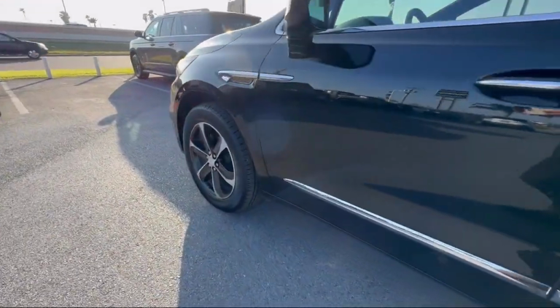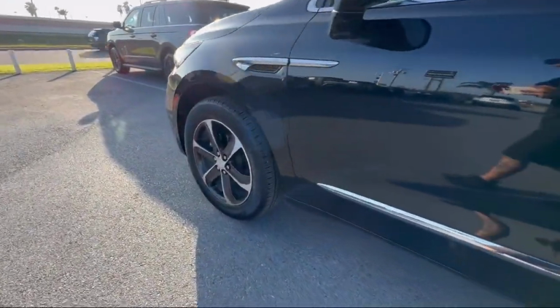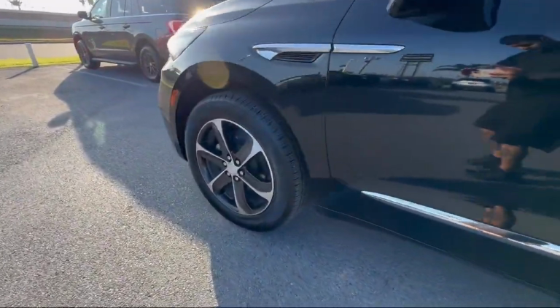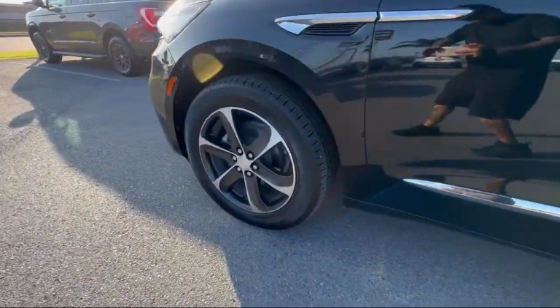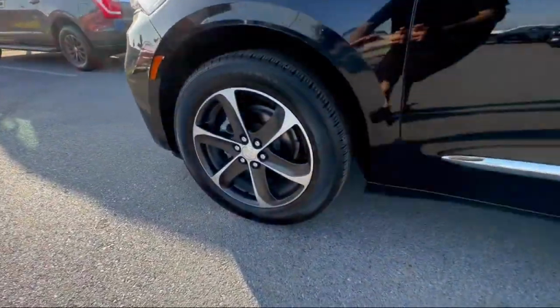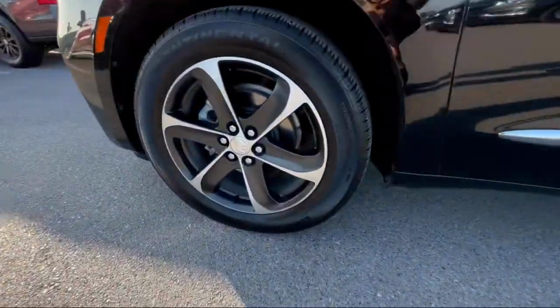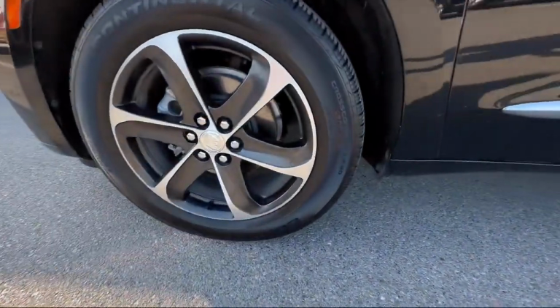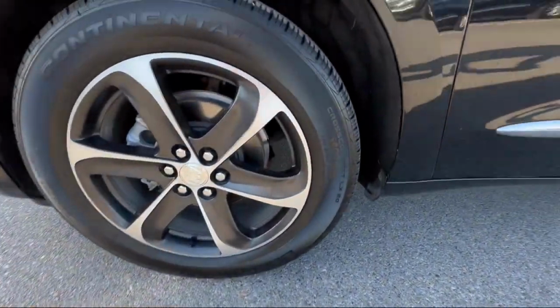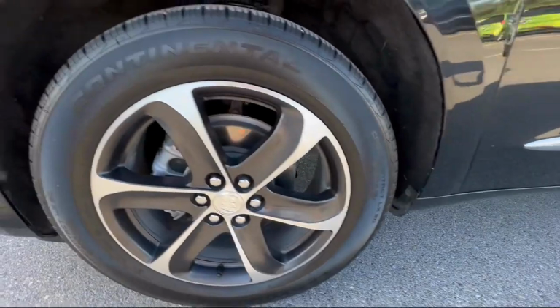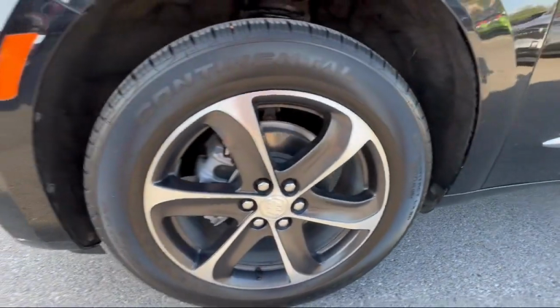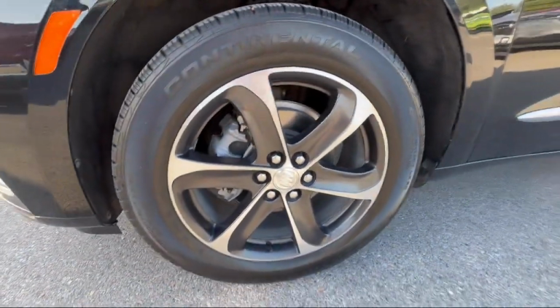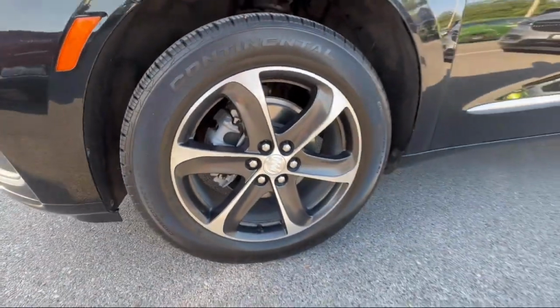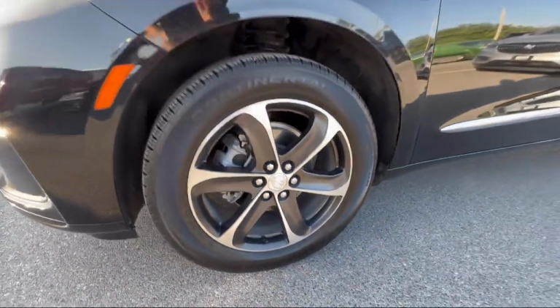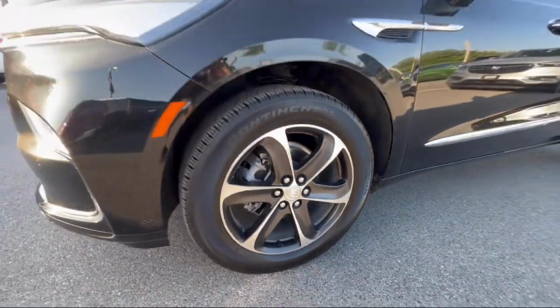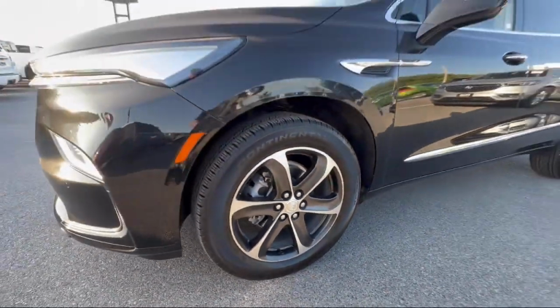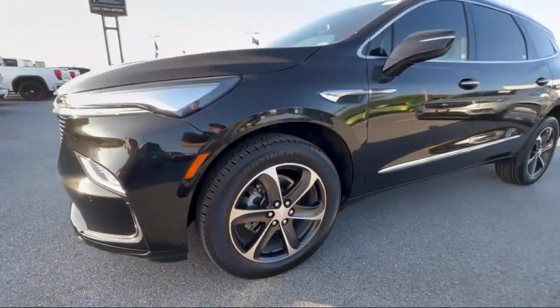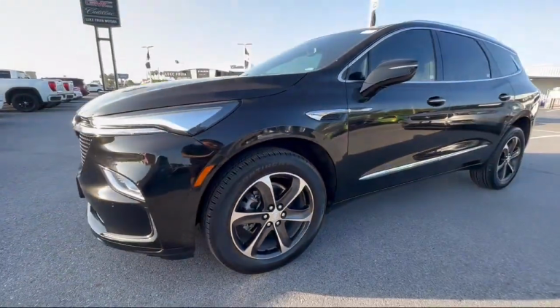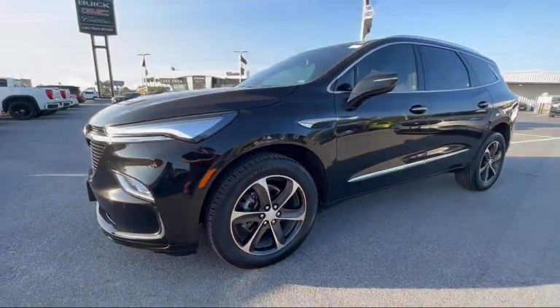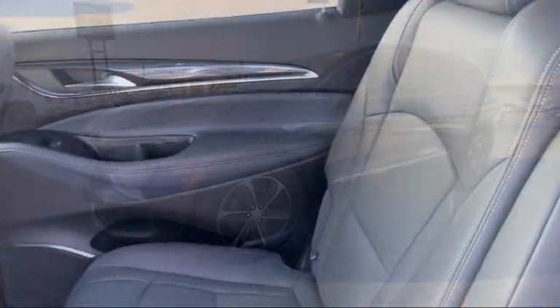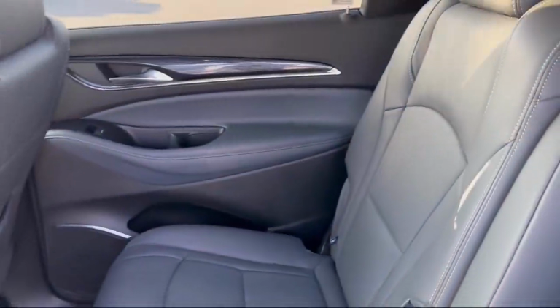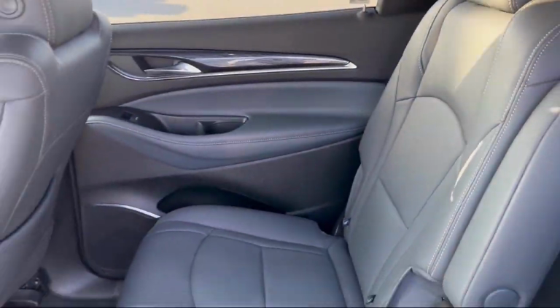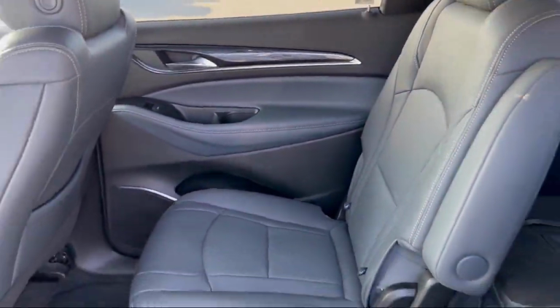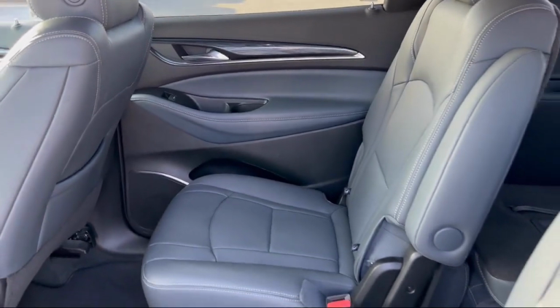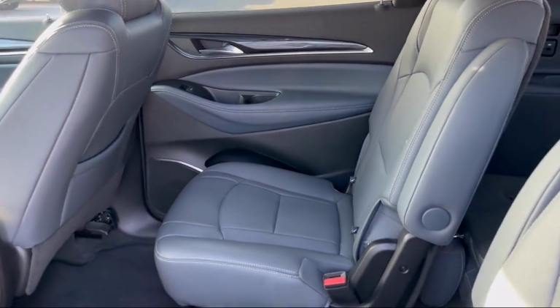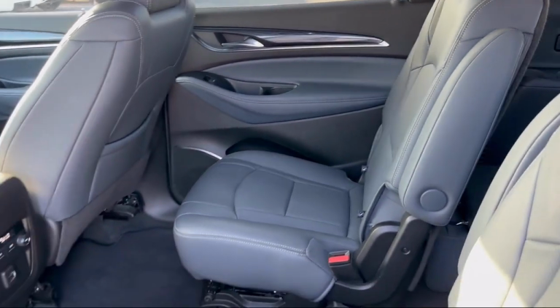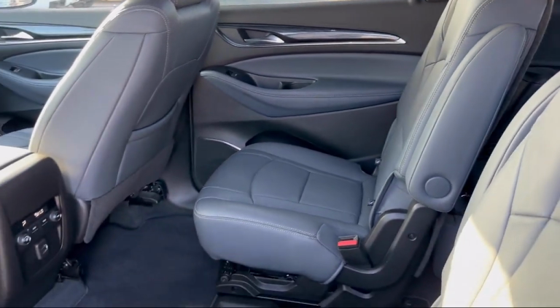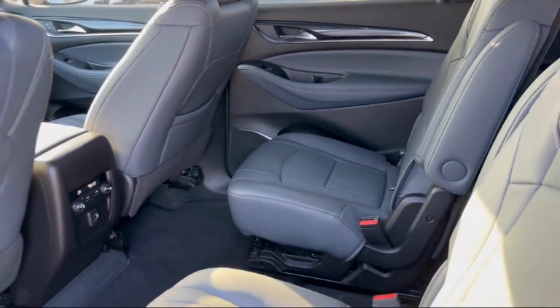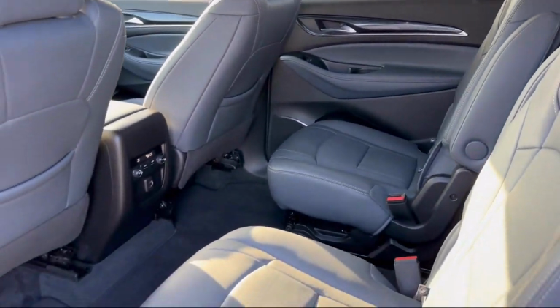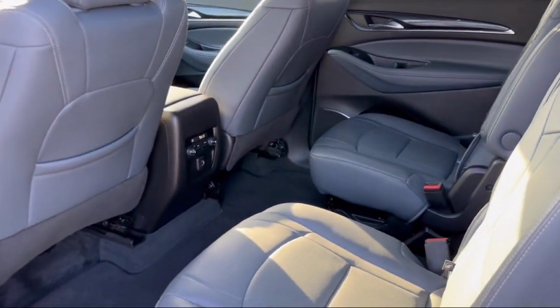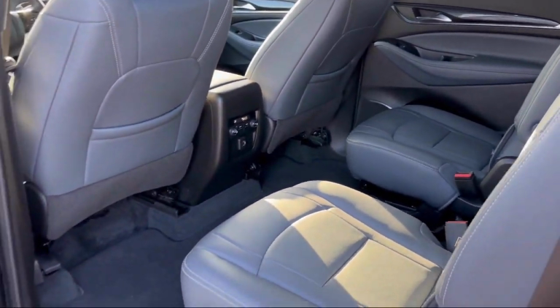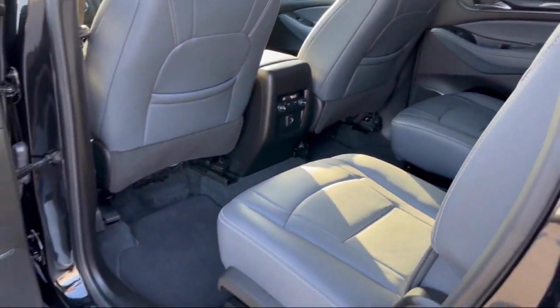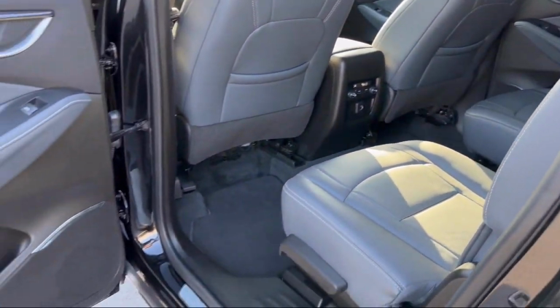Third row seating, AM FM Sirius XM radio, leather steering wheel with auto tilt away, power passenger lumbar control seat adjuster, and has less than 20,000 miles on the odometer.